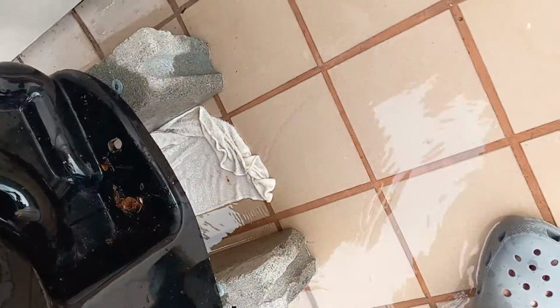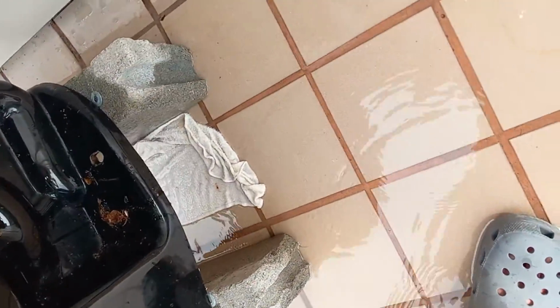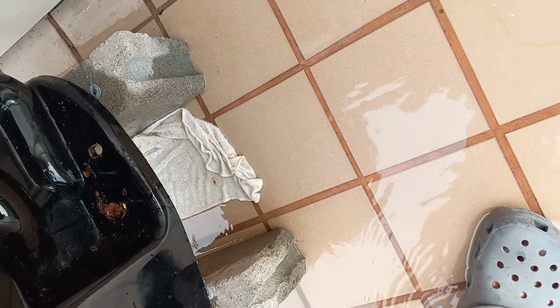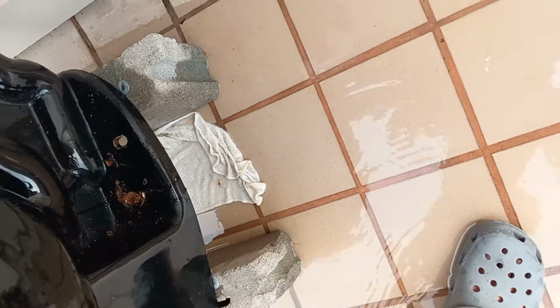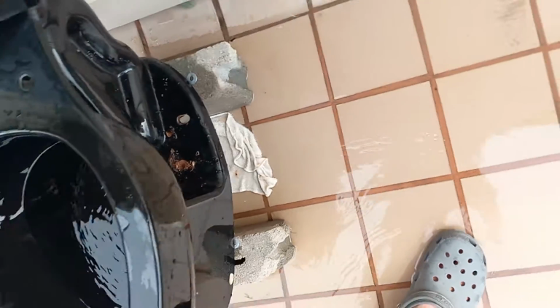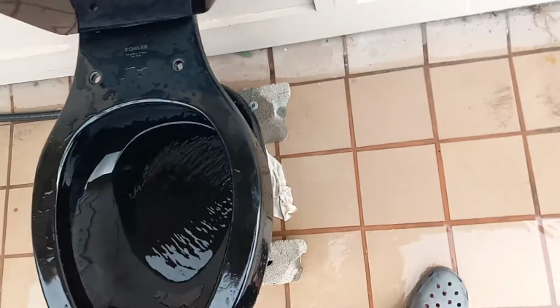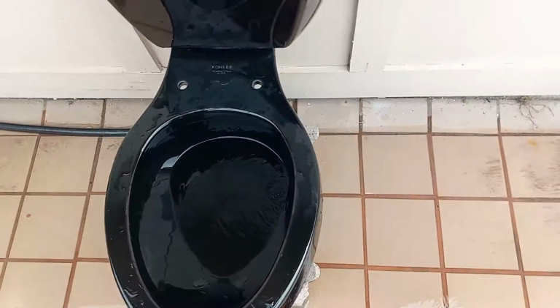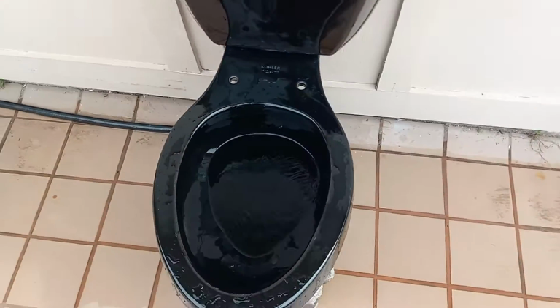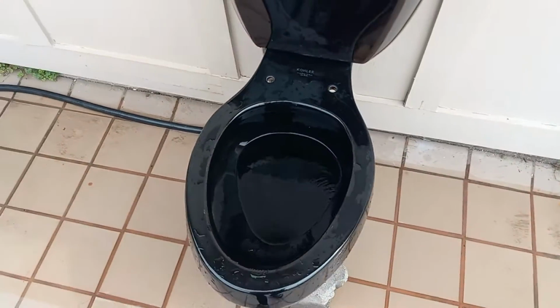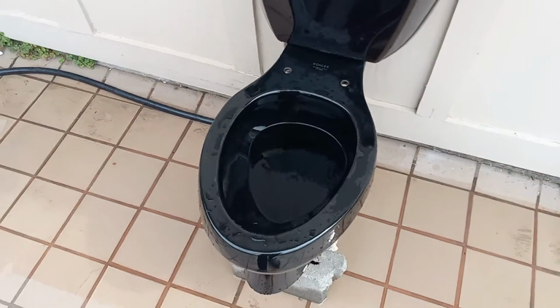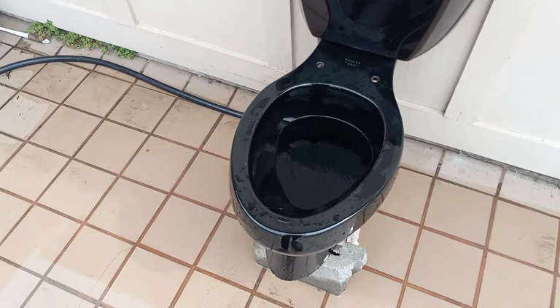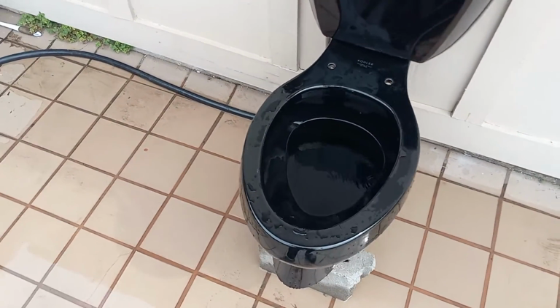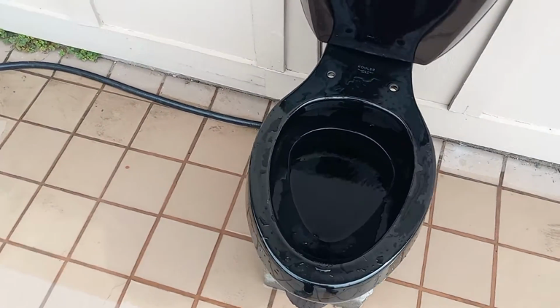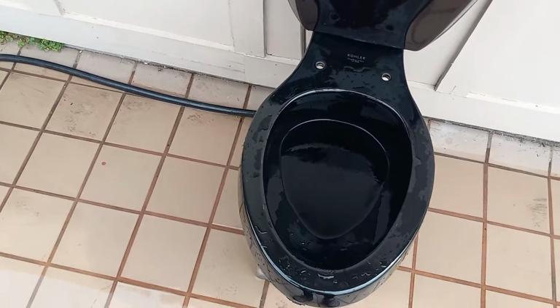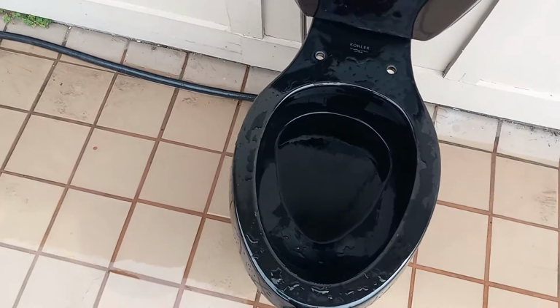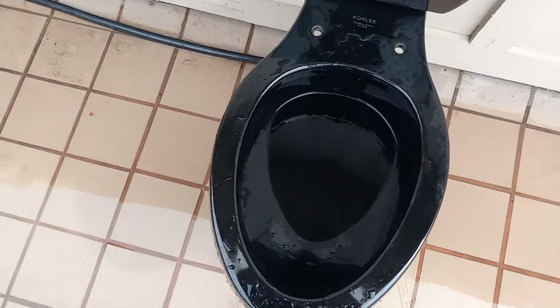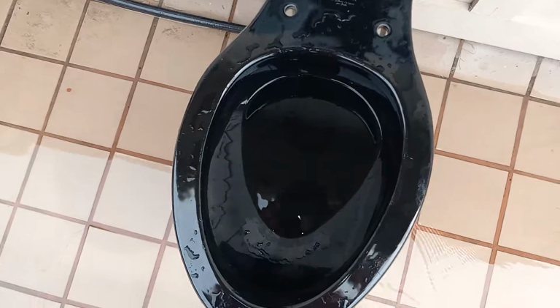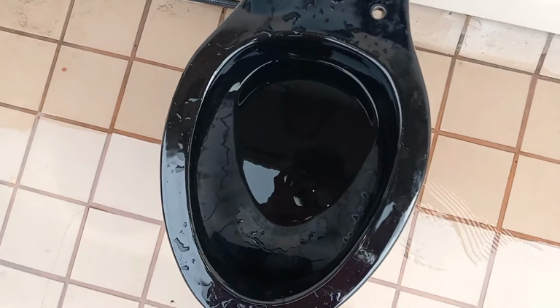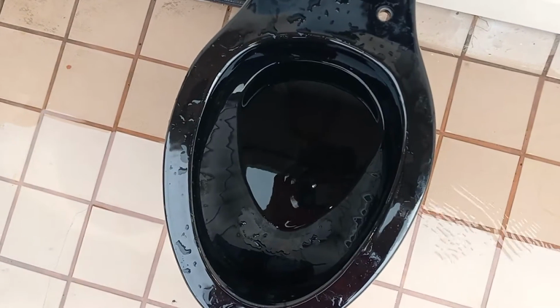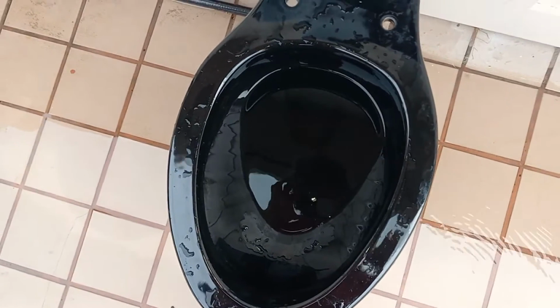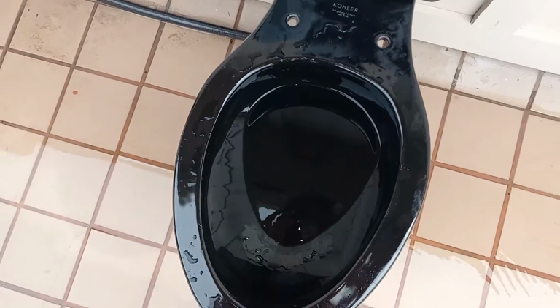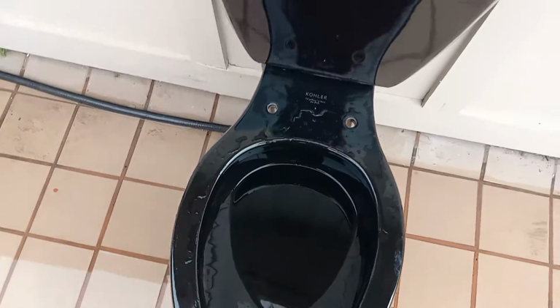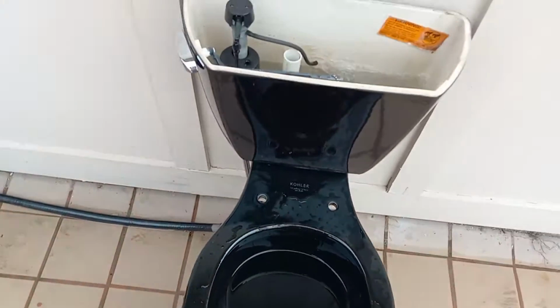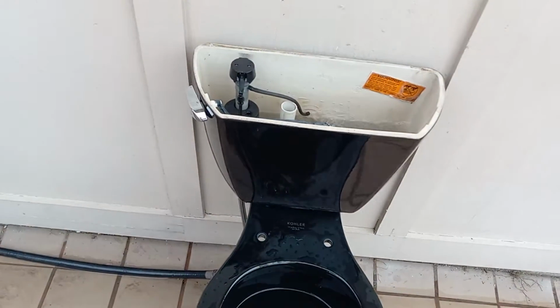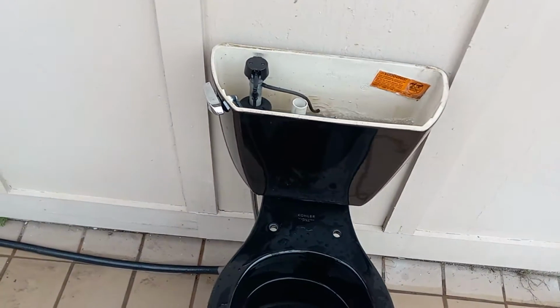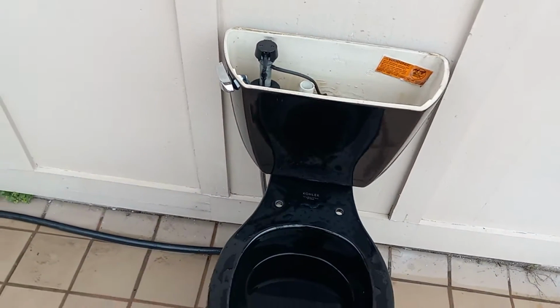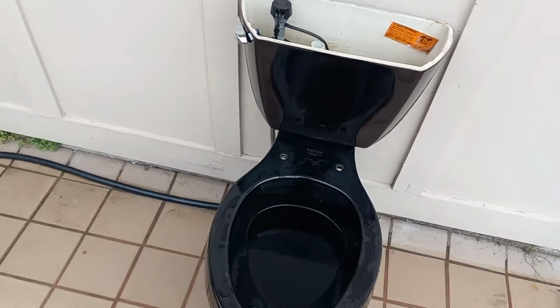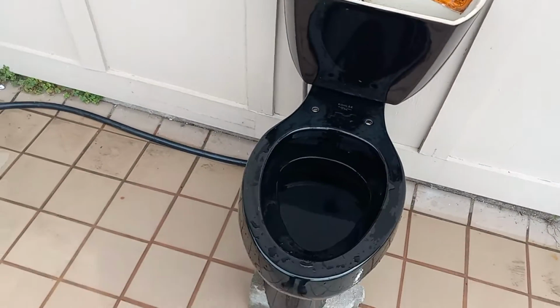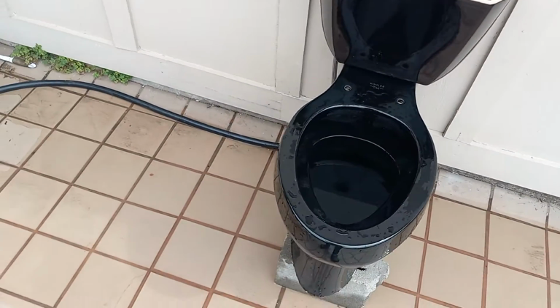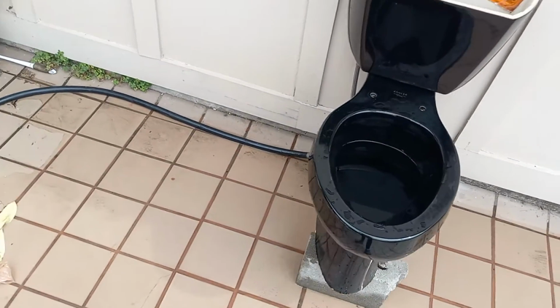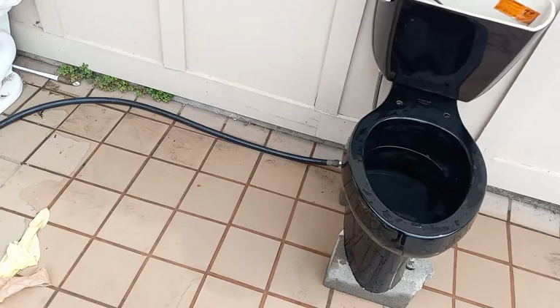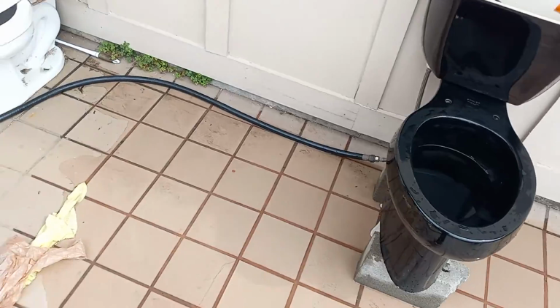It did perfectly. For some reason it seems to fill the bowl up to the waterline without me even having to add water, so I don't need to do that.